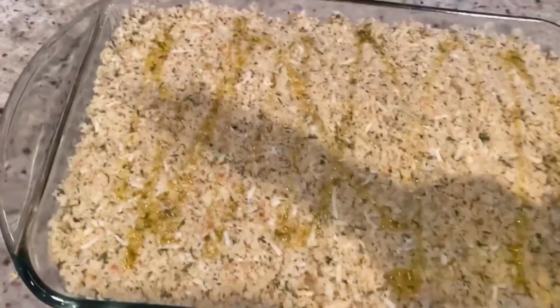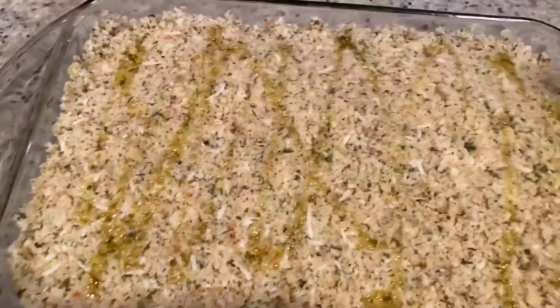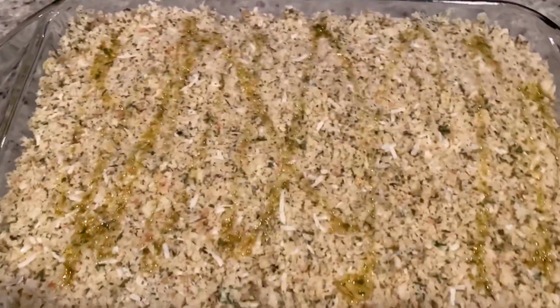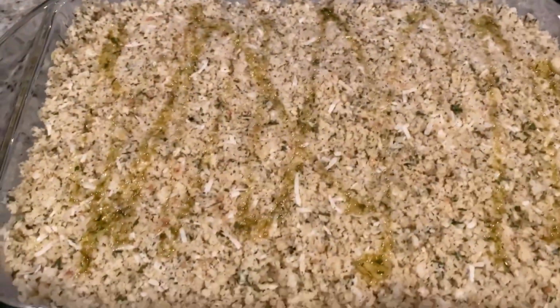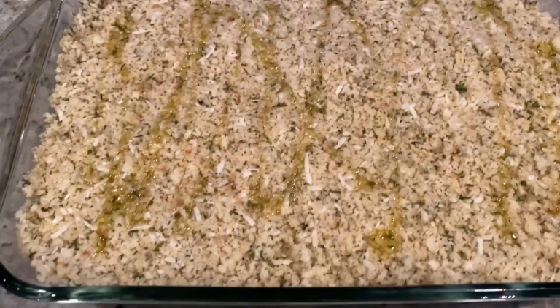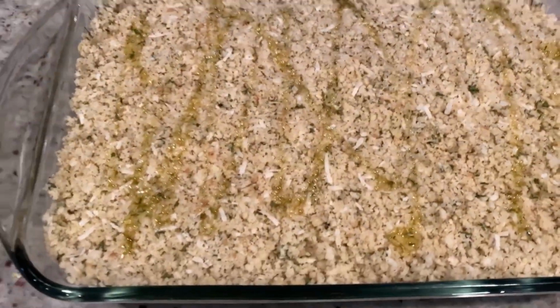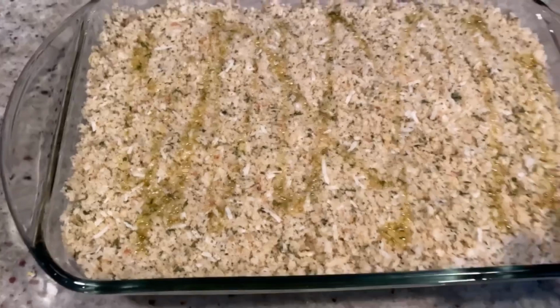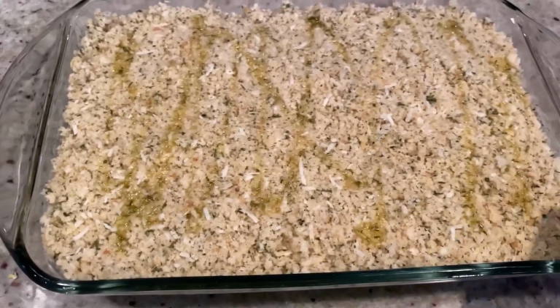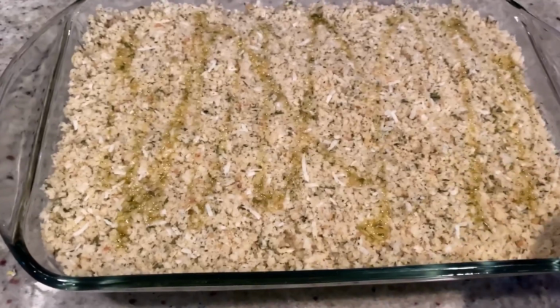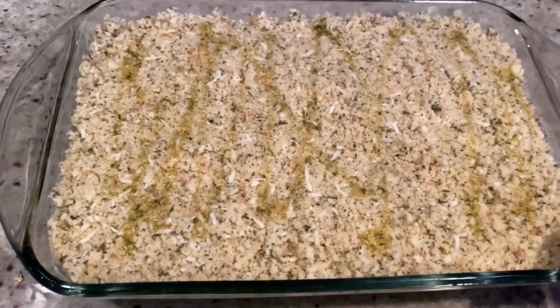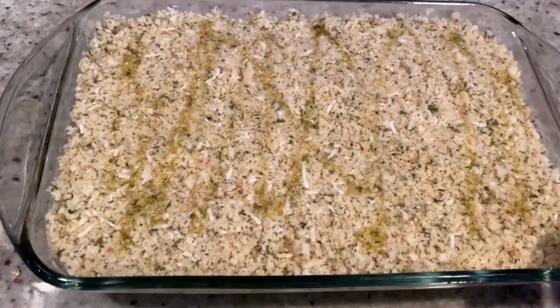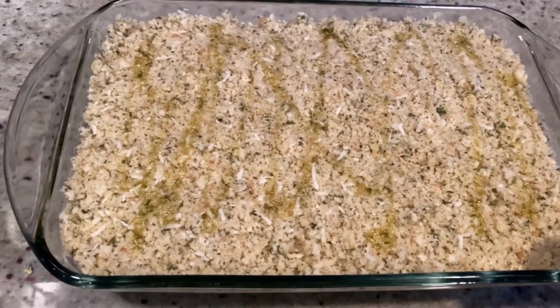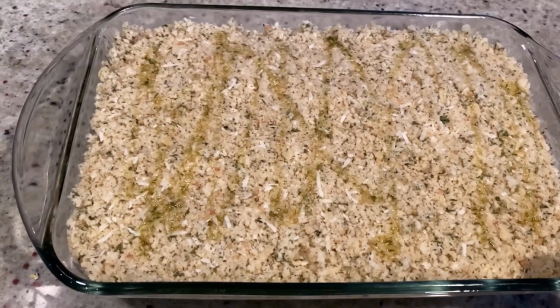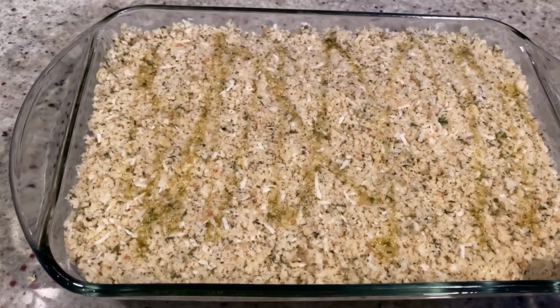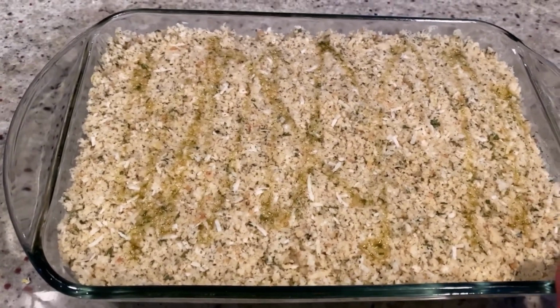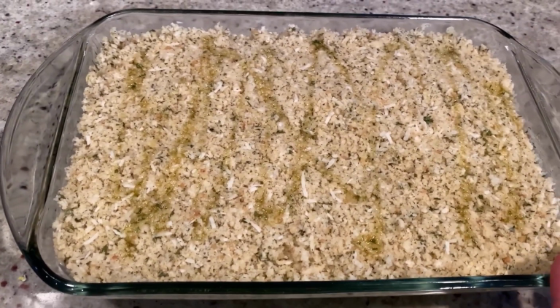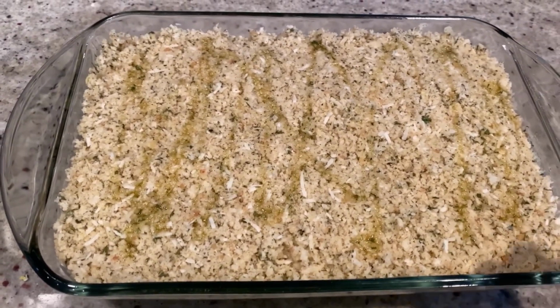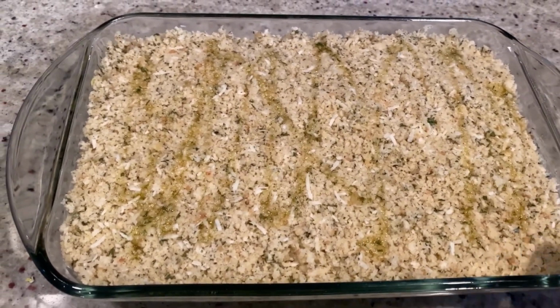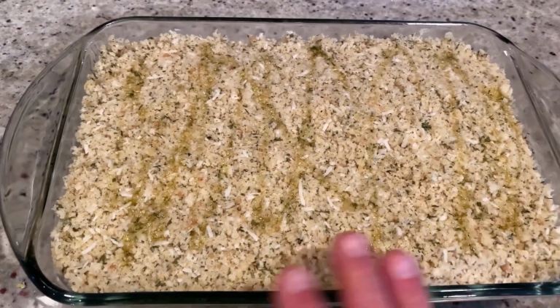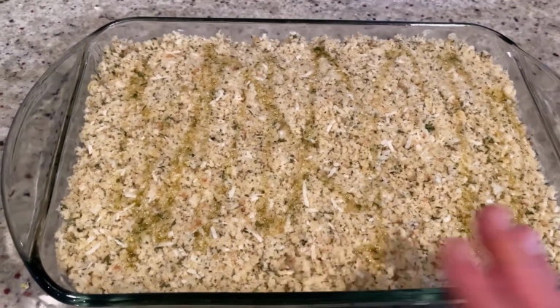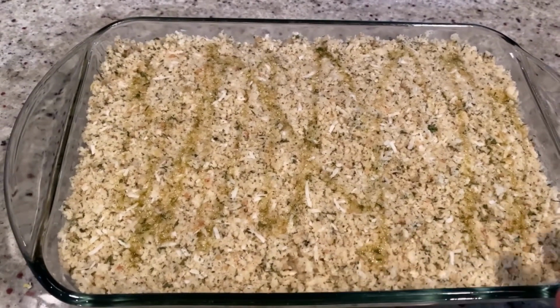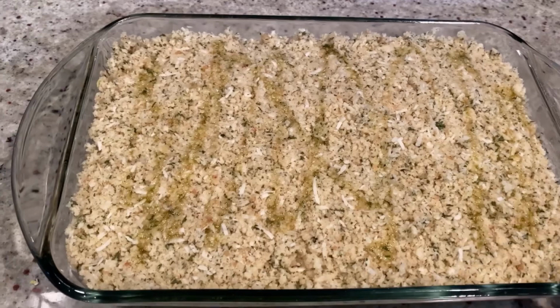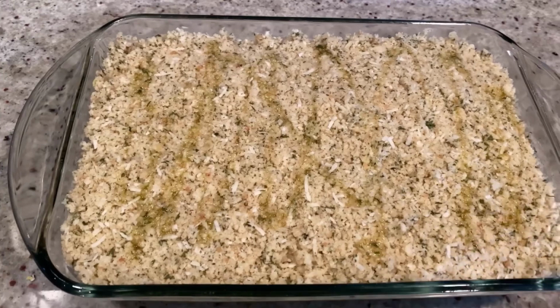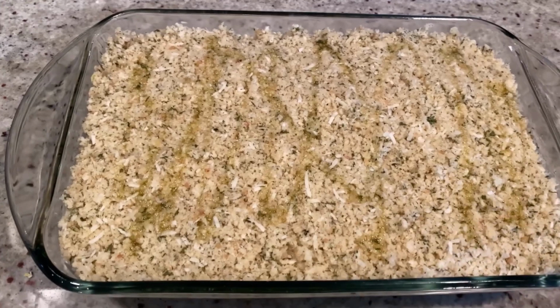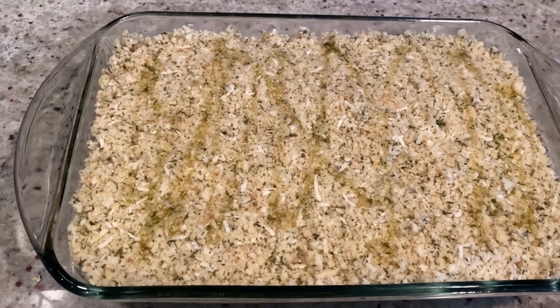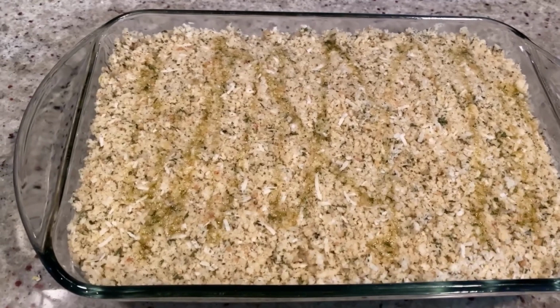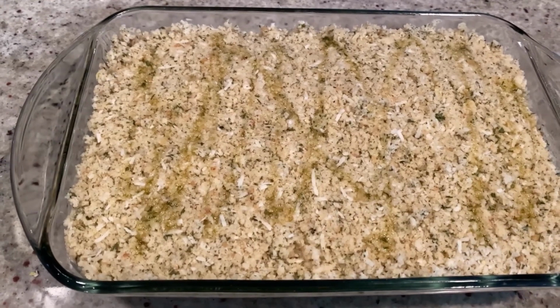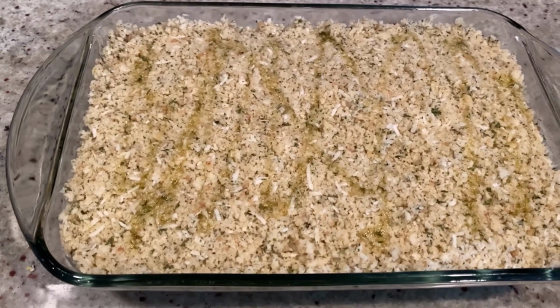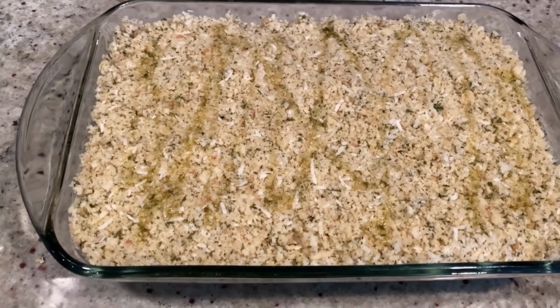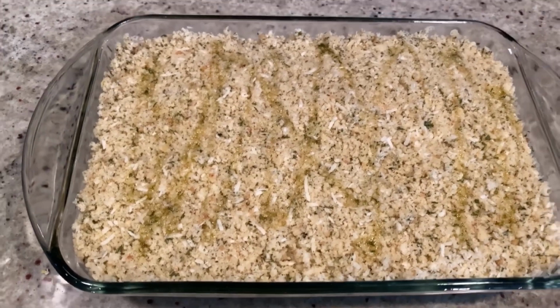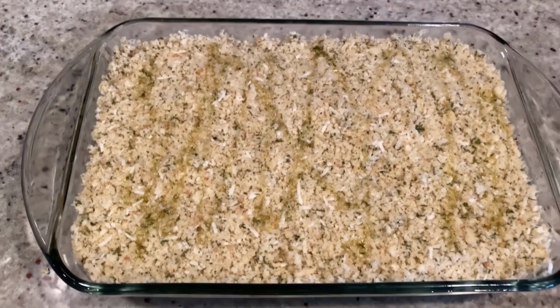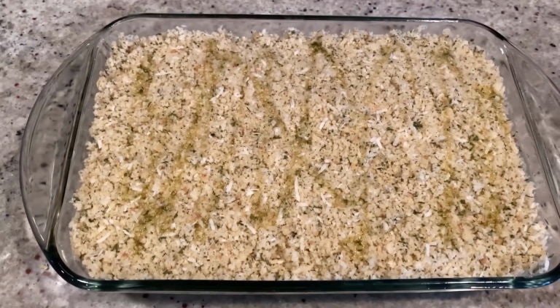We're going to cover it and then place it into a preheated 375-degree oven for about half an hour. Then we're going to uncover it and bake it for about another 15-20 minutes. Let's see how it comes out.